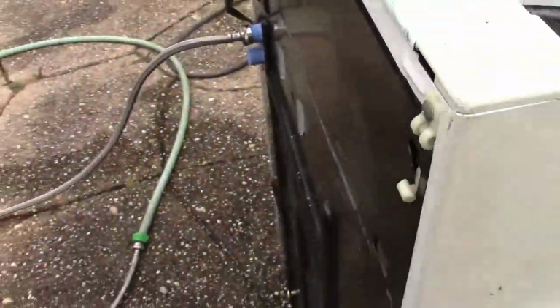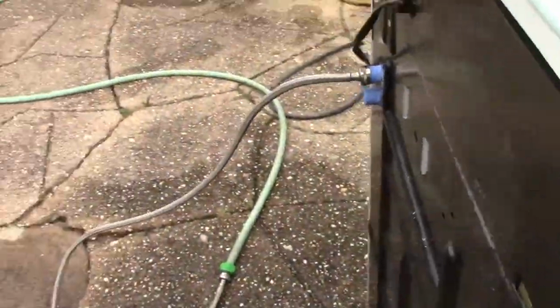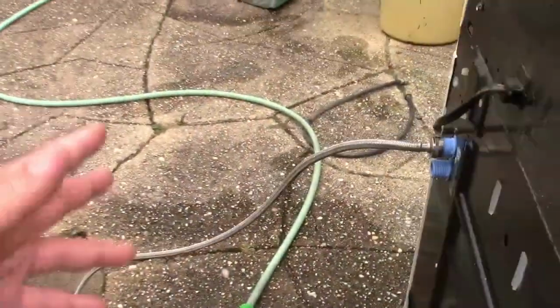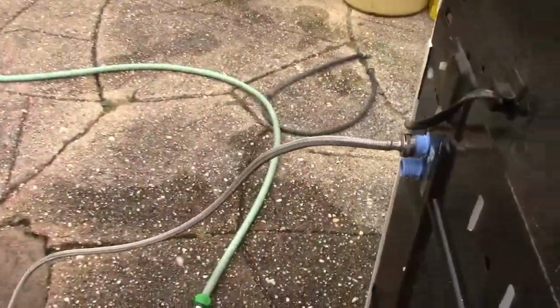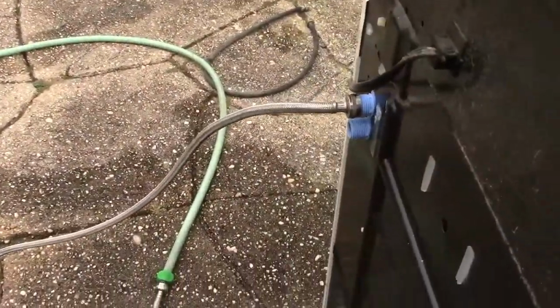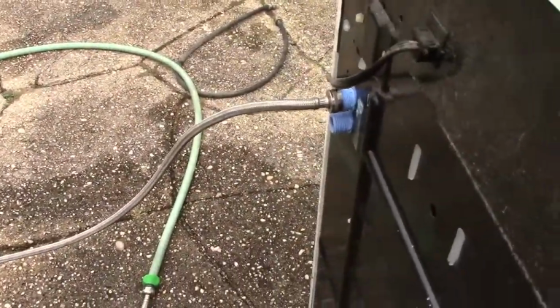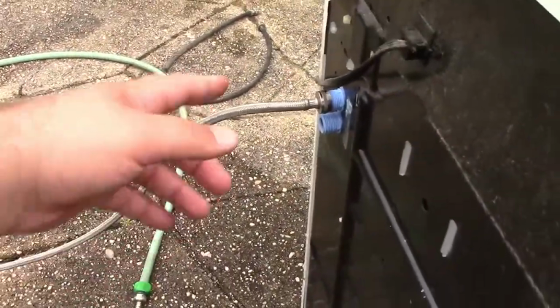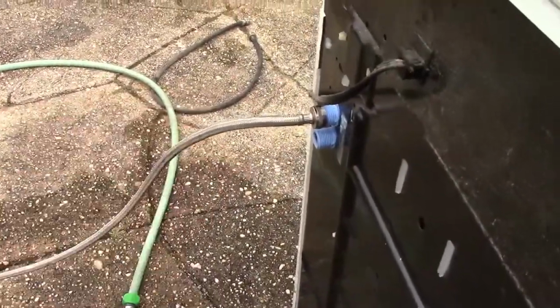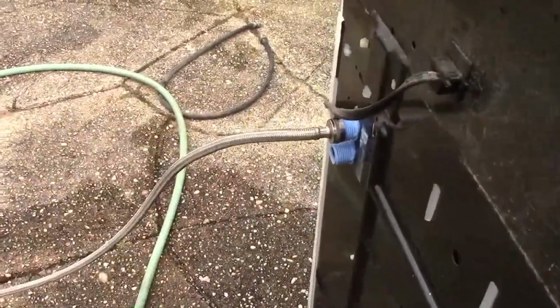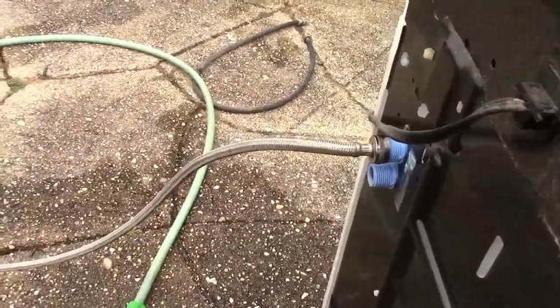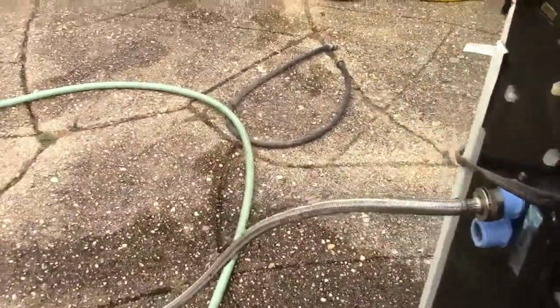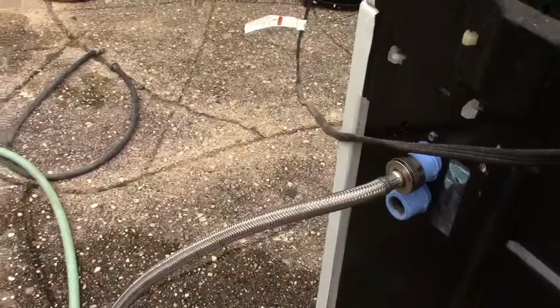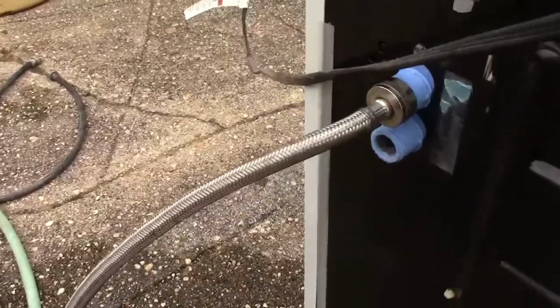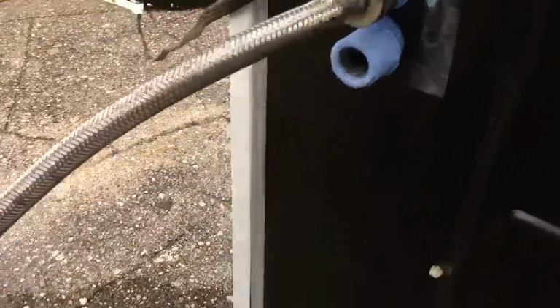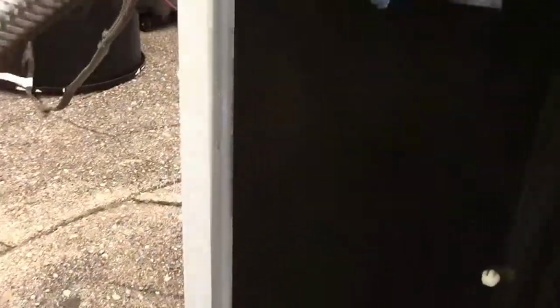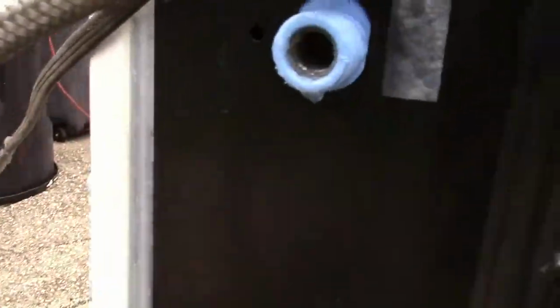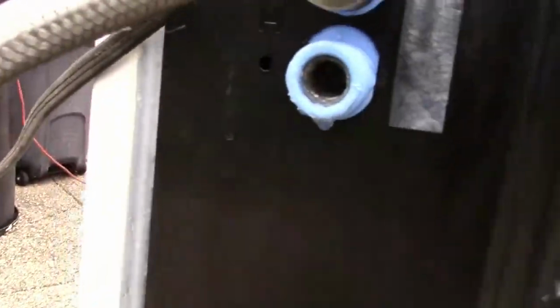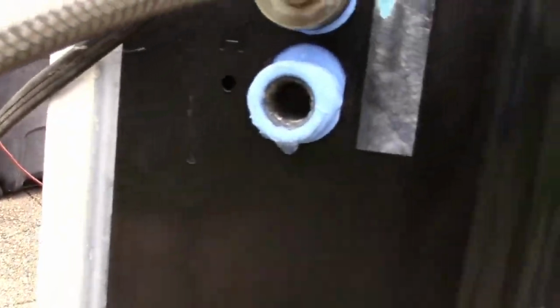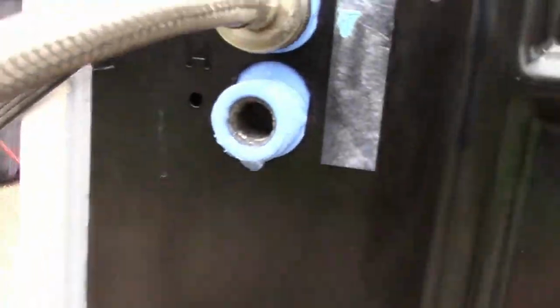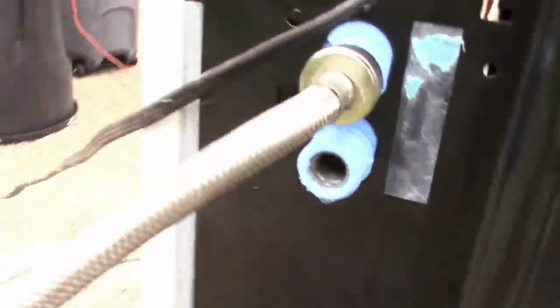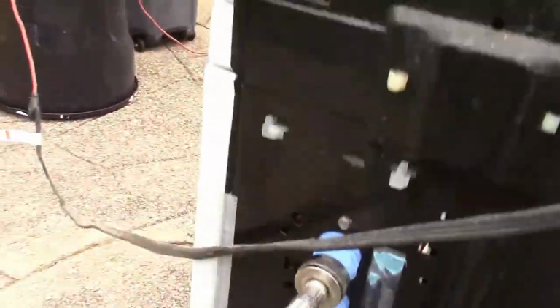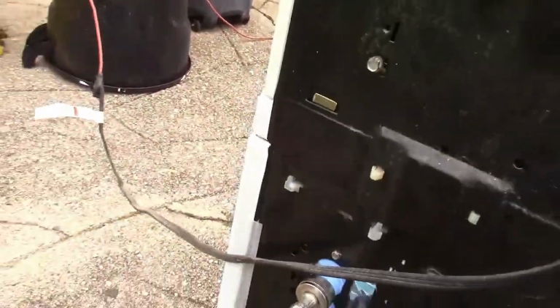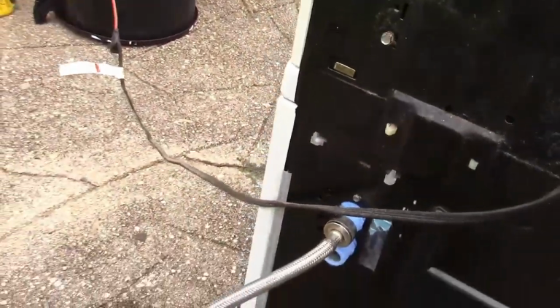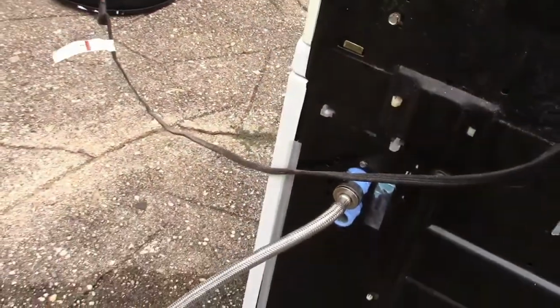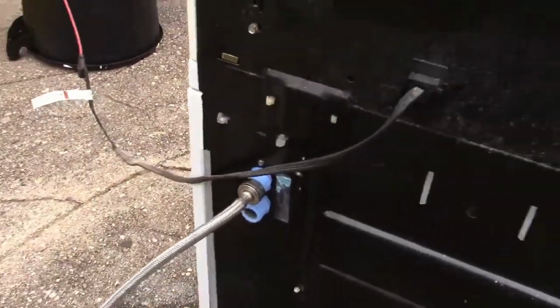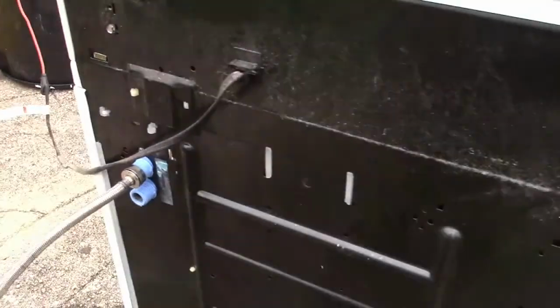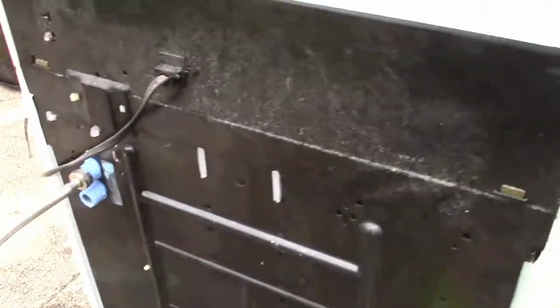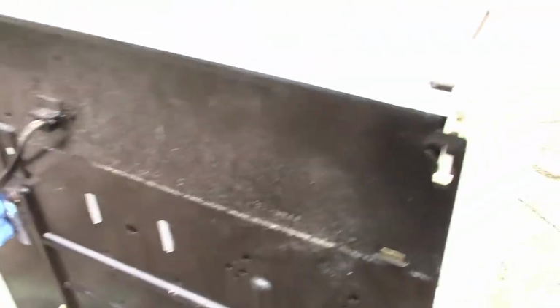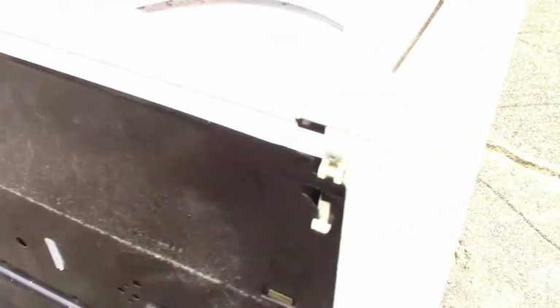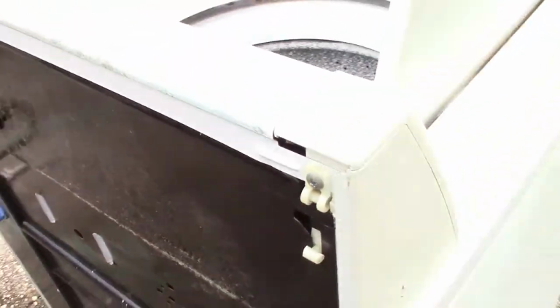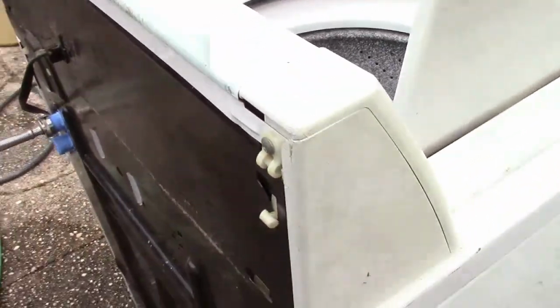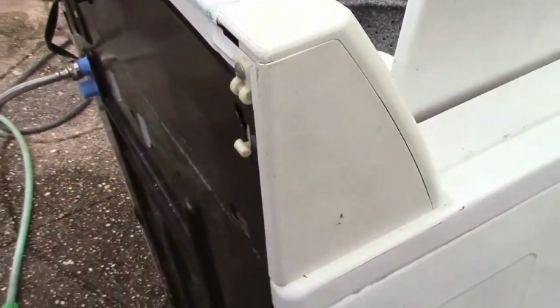So we got the hose hooked up. Joe's getting a cap for it. They're not too filthy, so I guess we're good. We're going to start filling this up in a minute and see if it does indeed work.